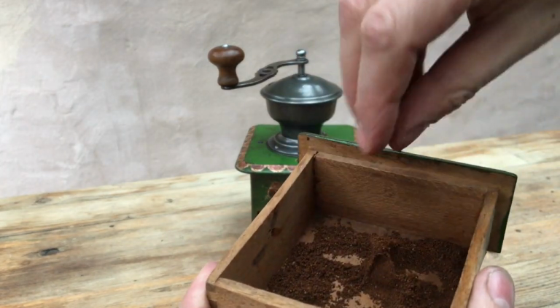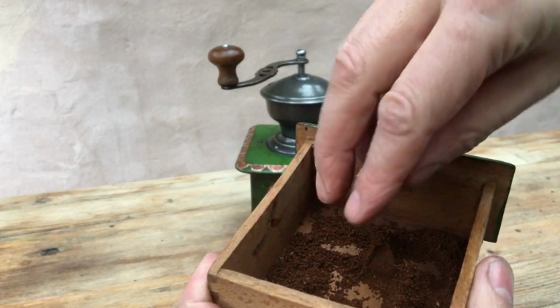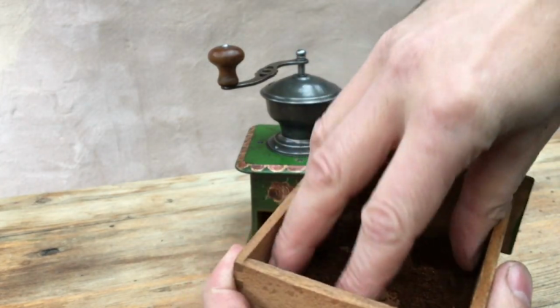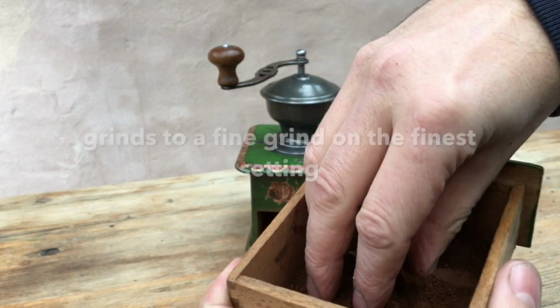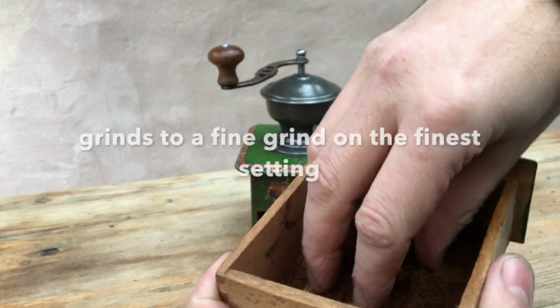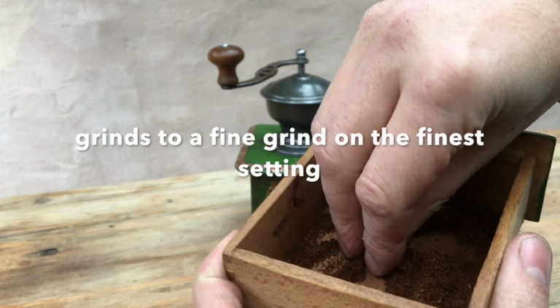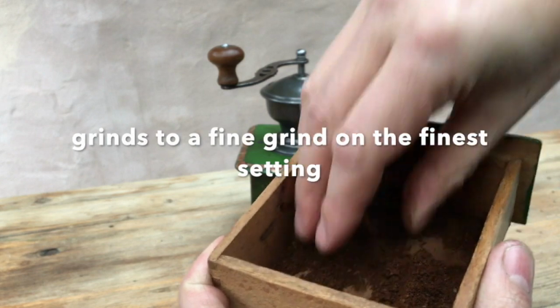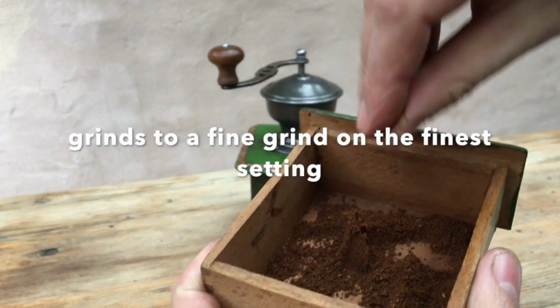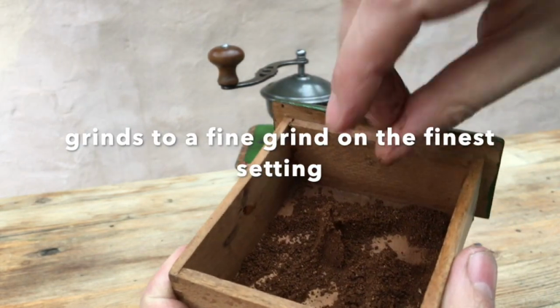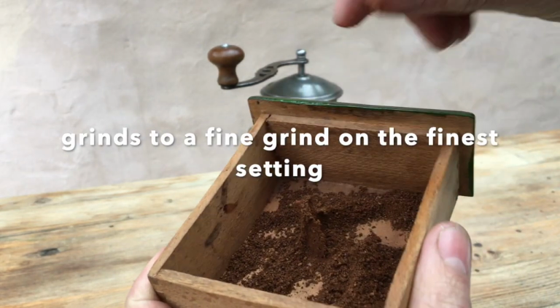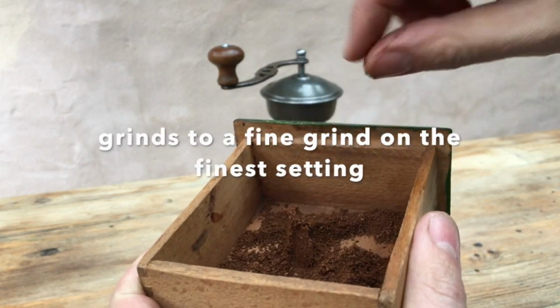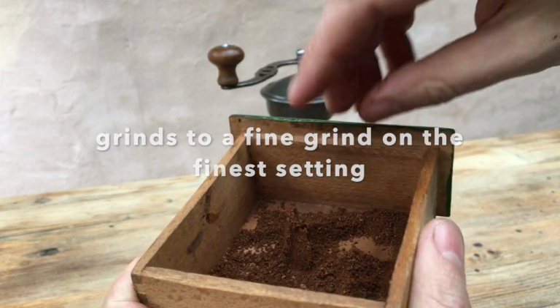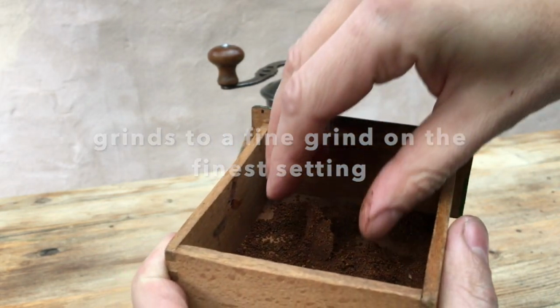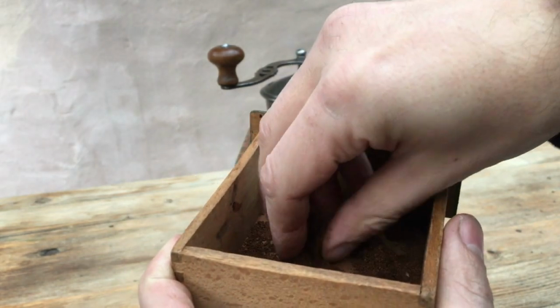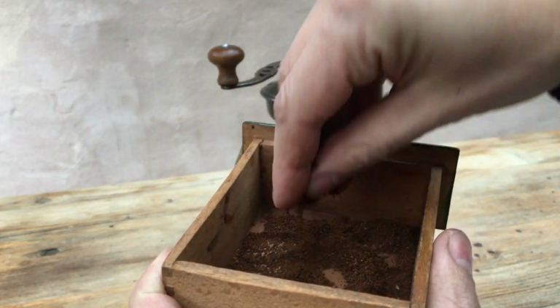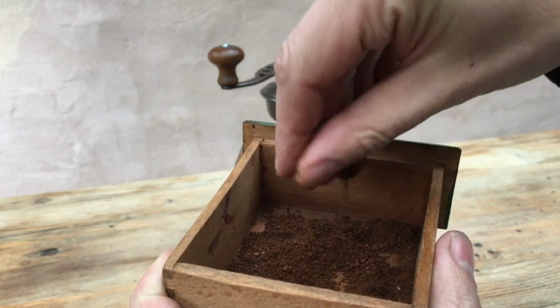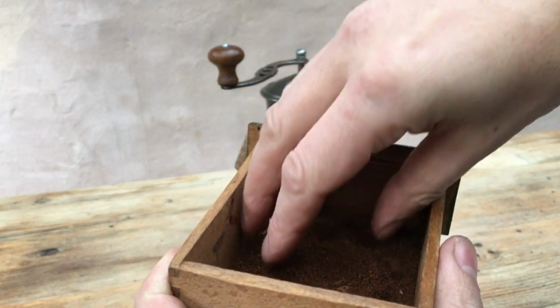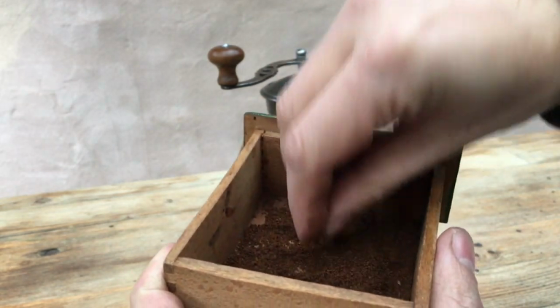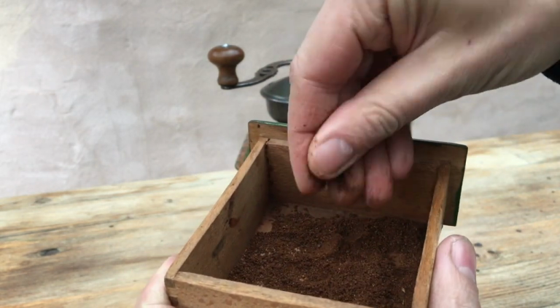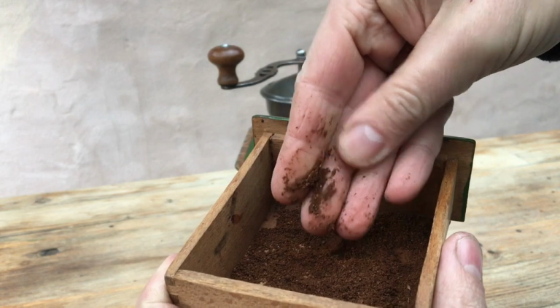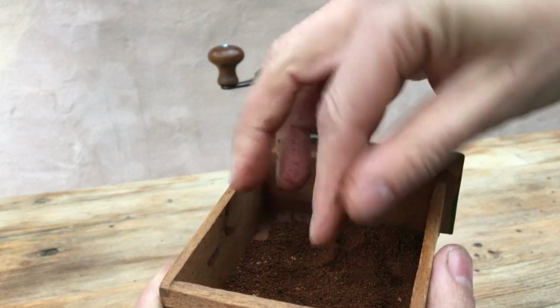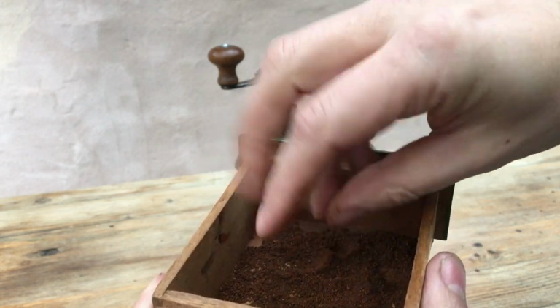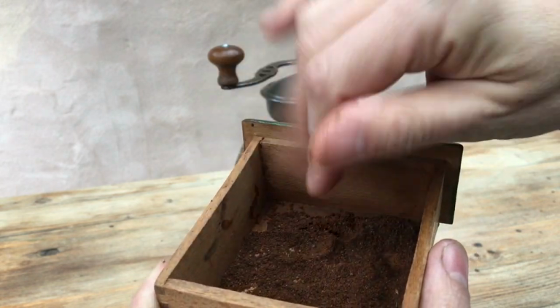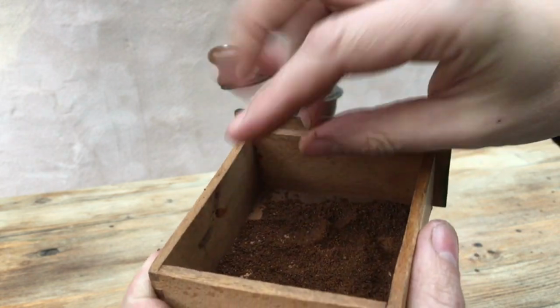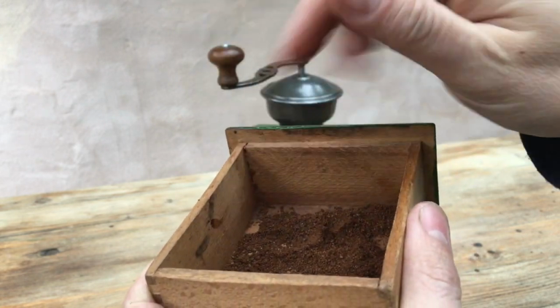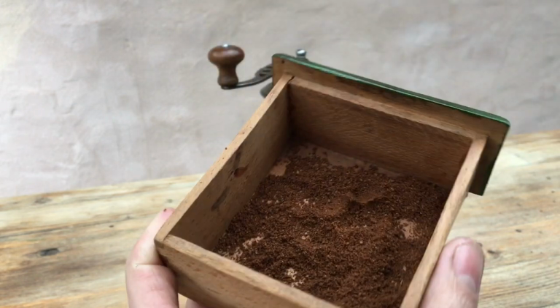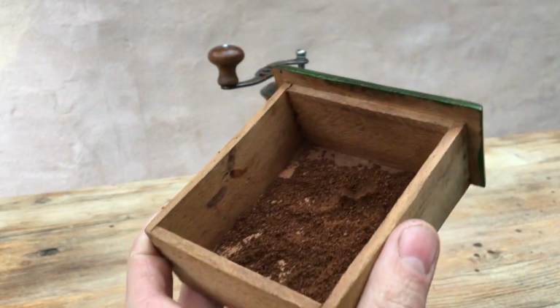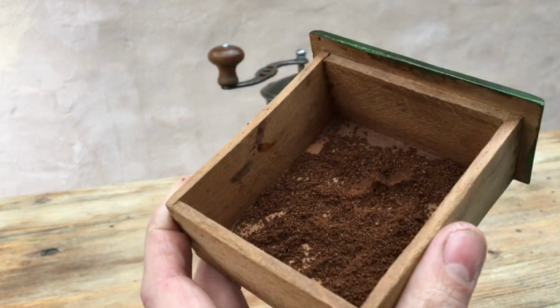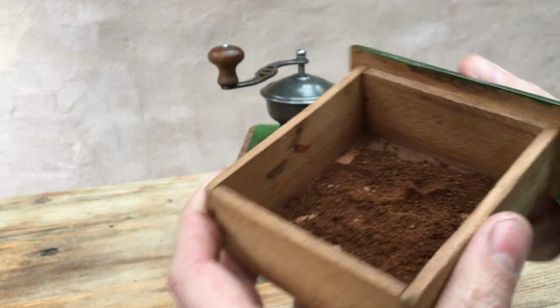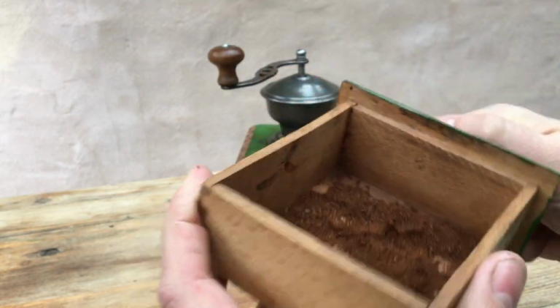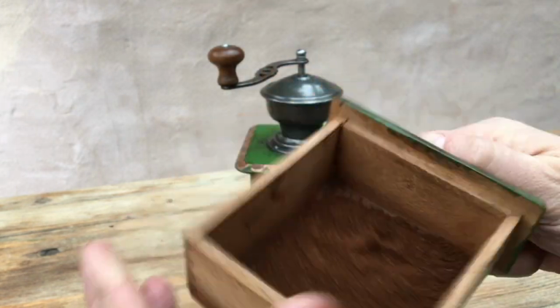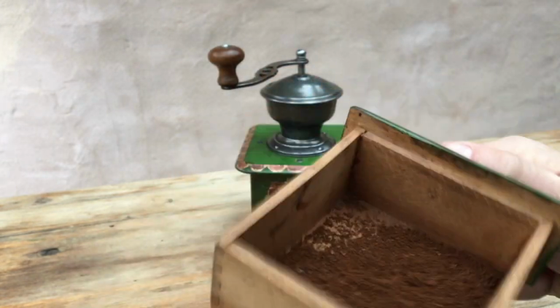Almost surprisingly, we've got a good solid fine grind there — it compacts a little. No reason why that shouldn't work for any coffee maker.